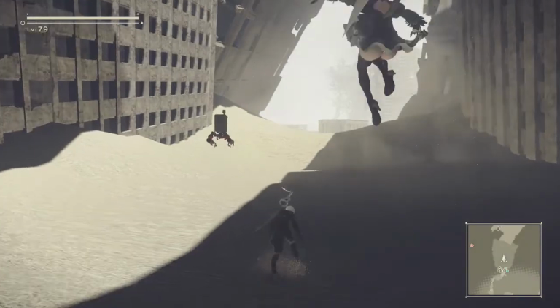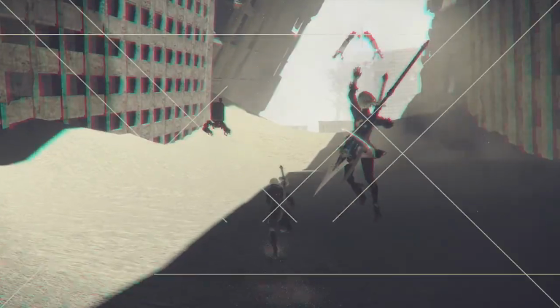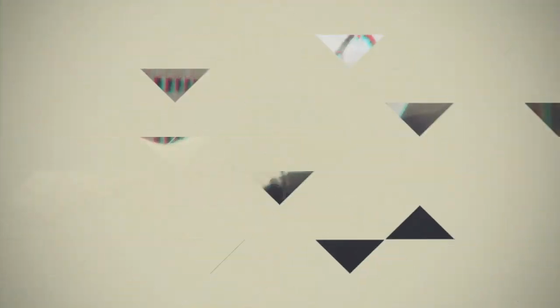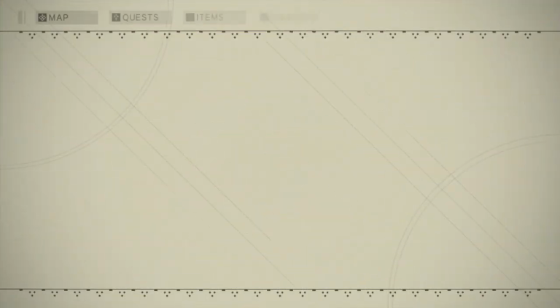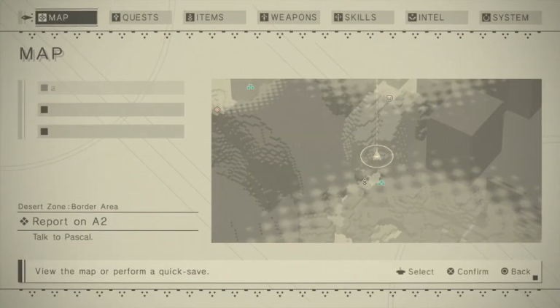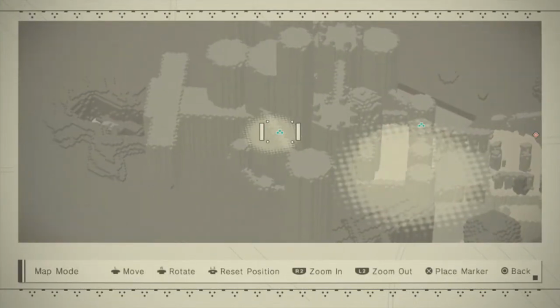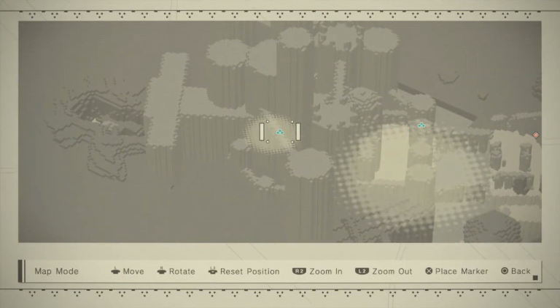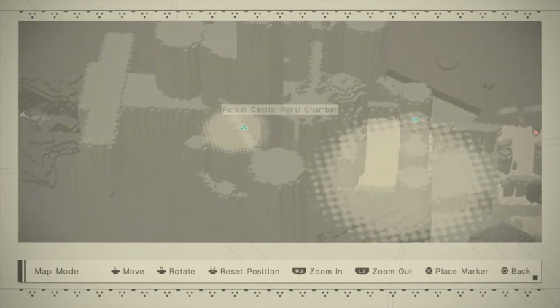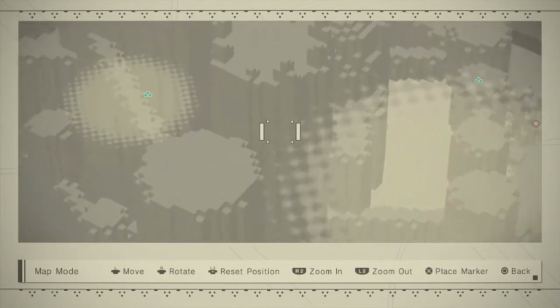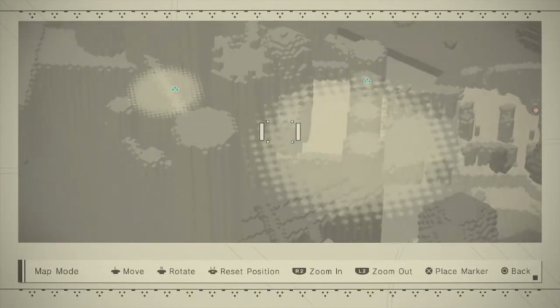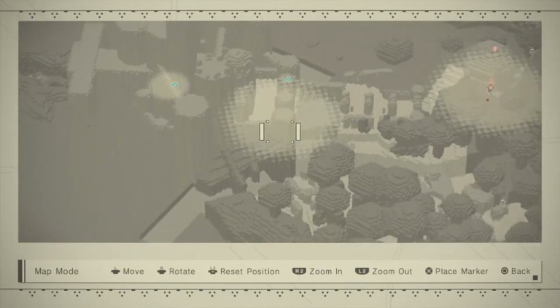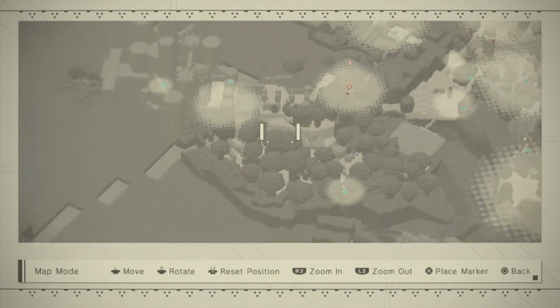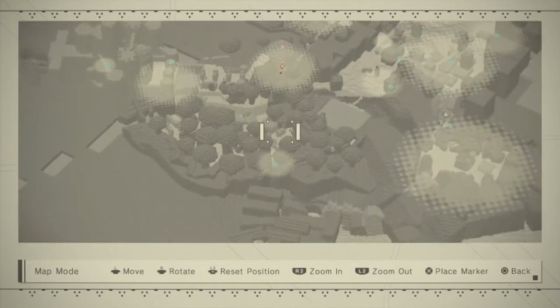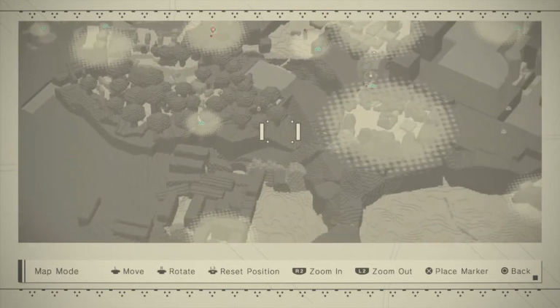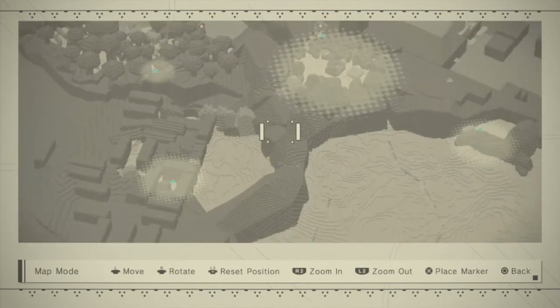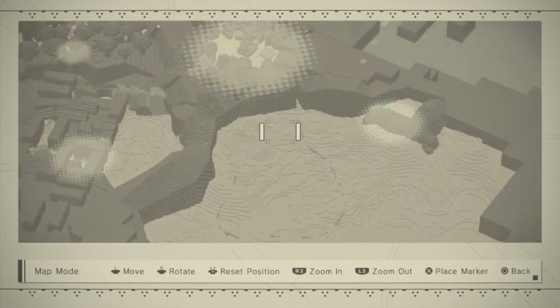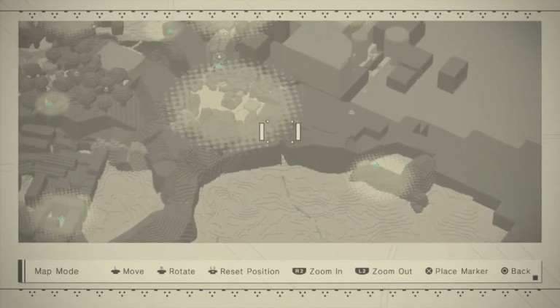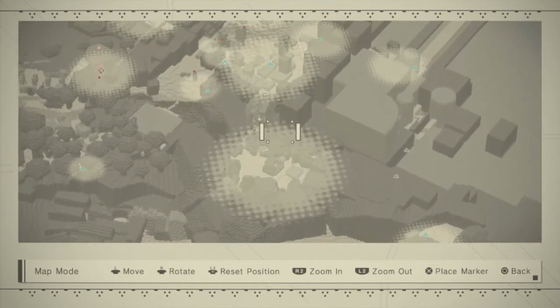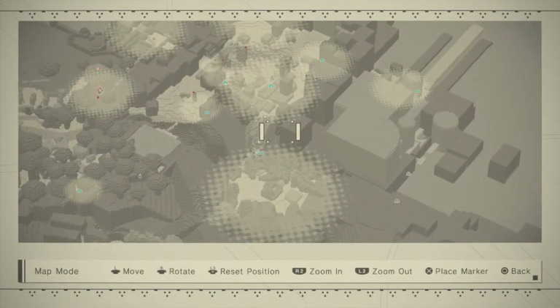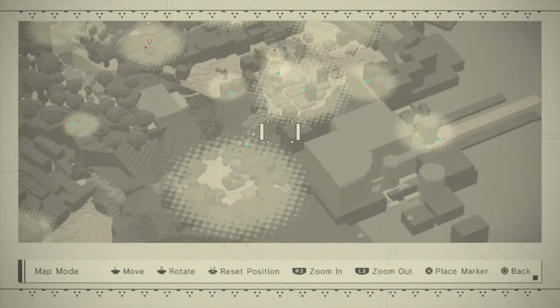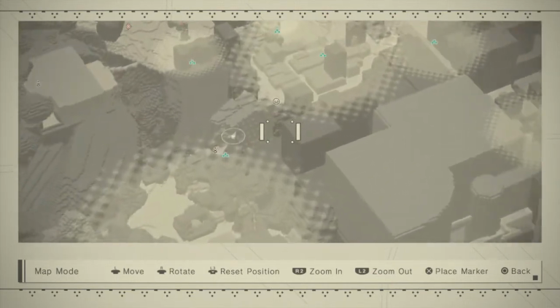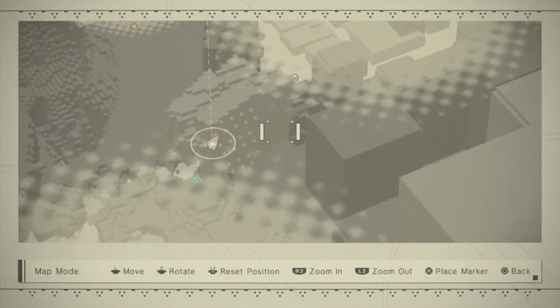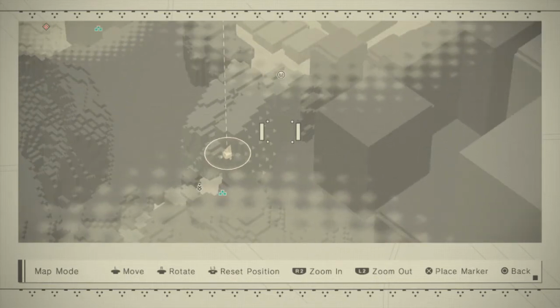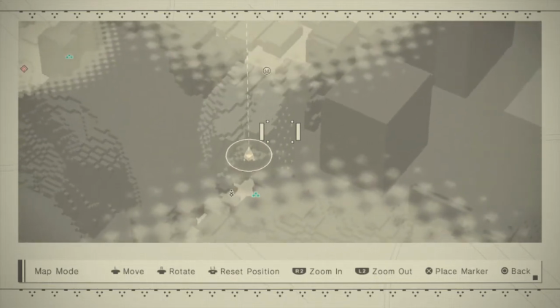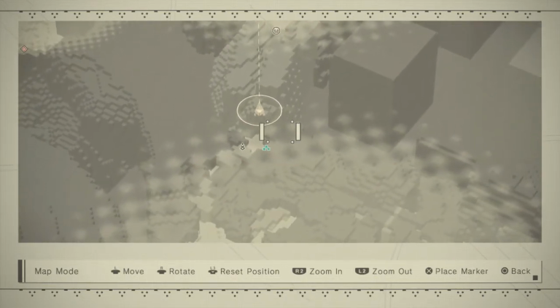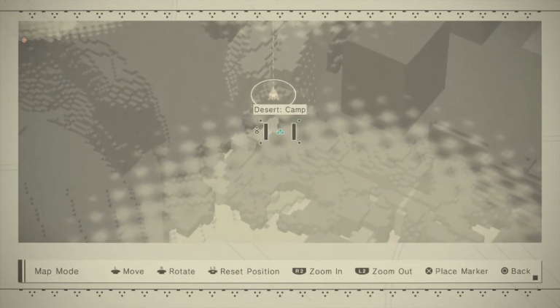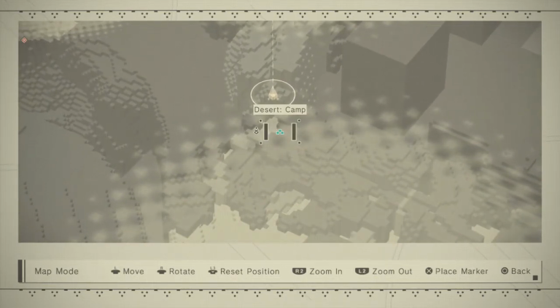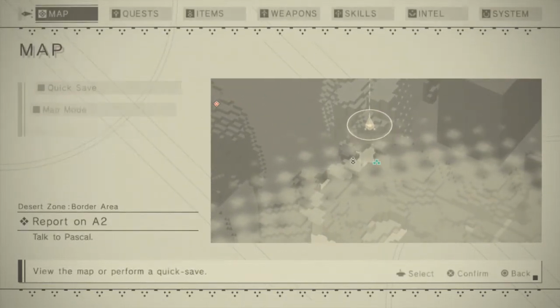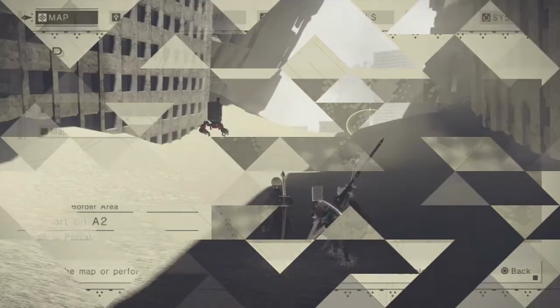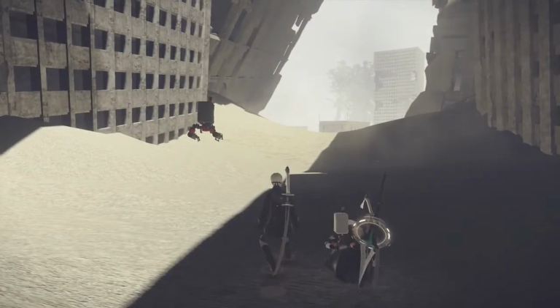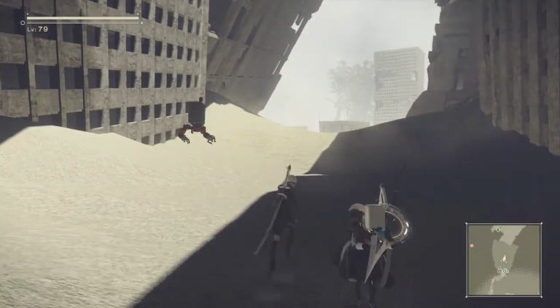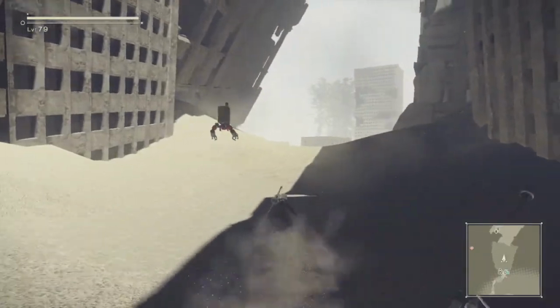Hi guys, welcome to another Nier Automata video. In this one I'm going to be showing you guys how to get the Naughty Children gold trophy in the game. In order to do this, you need to do a couple things with Emil, one of the side characters in the game.